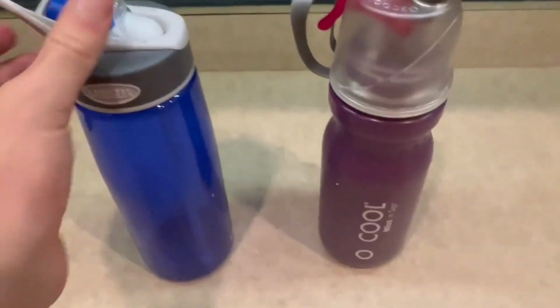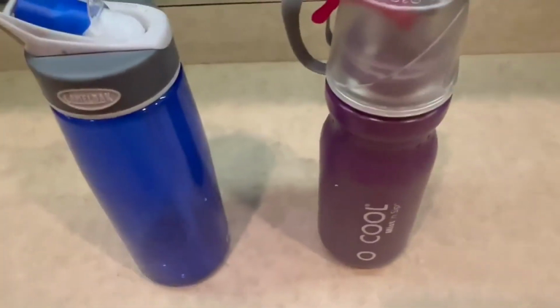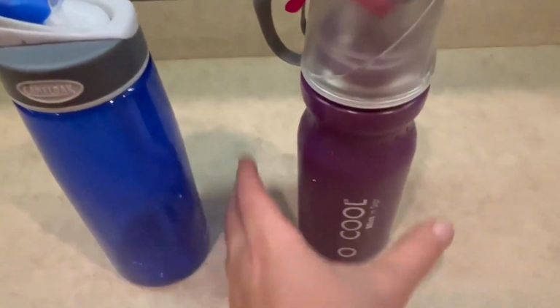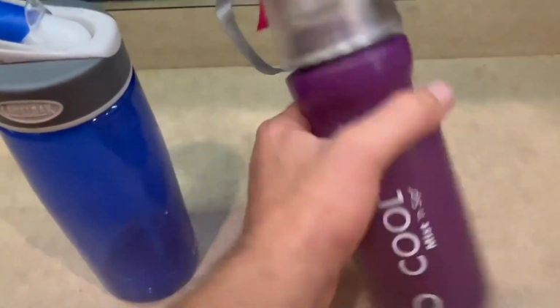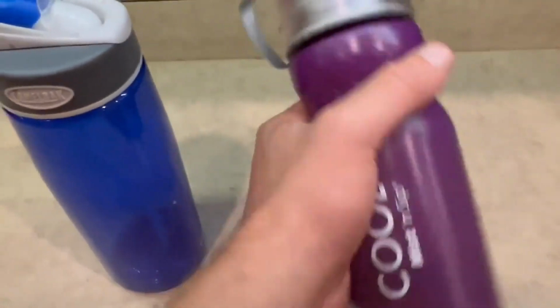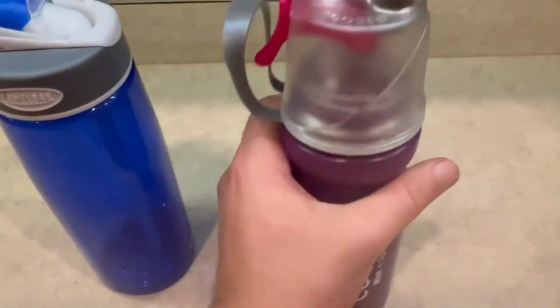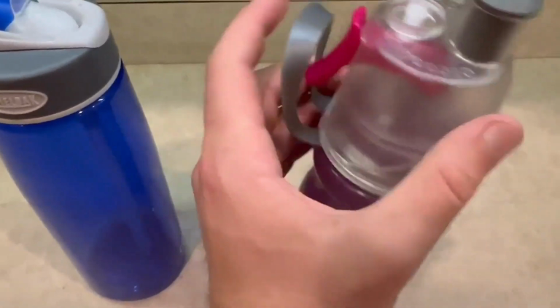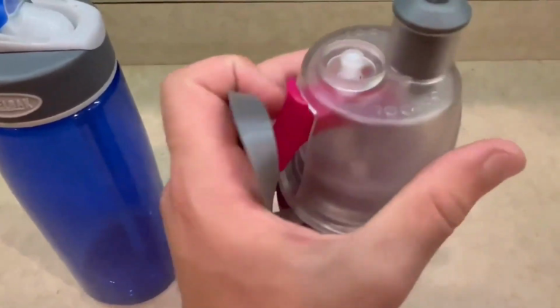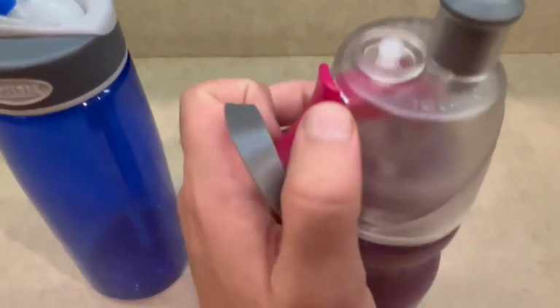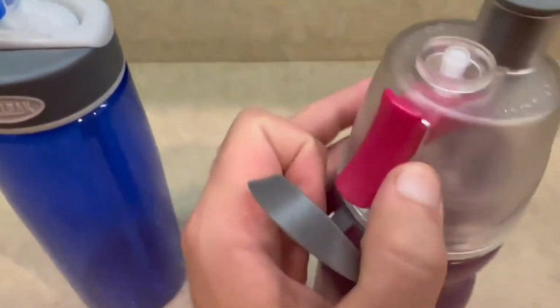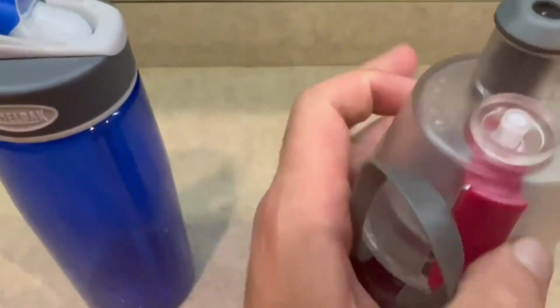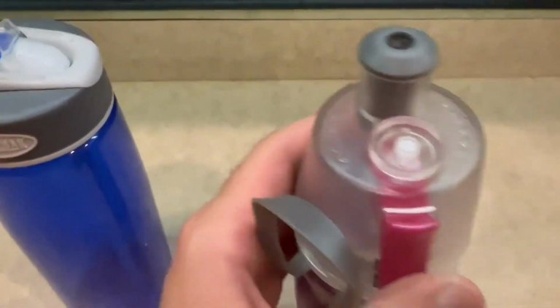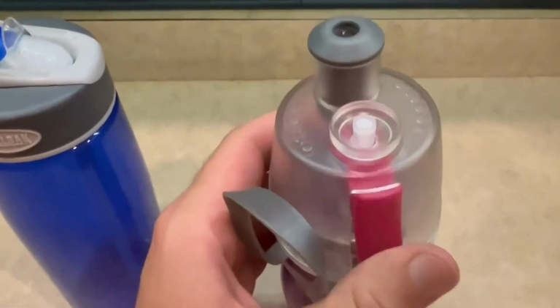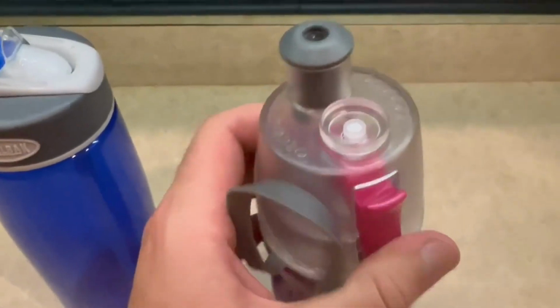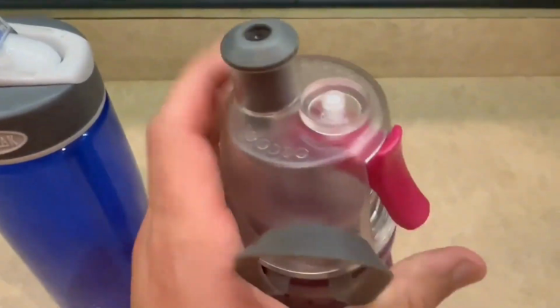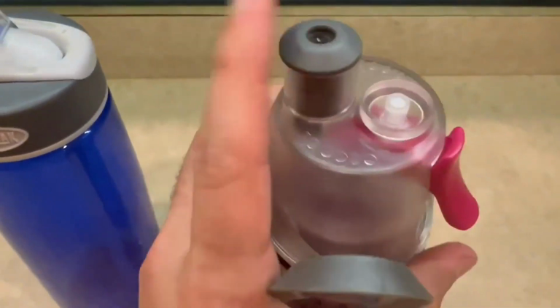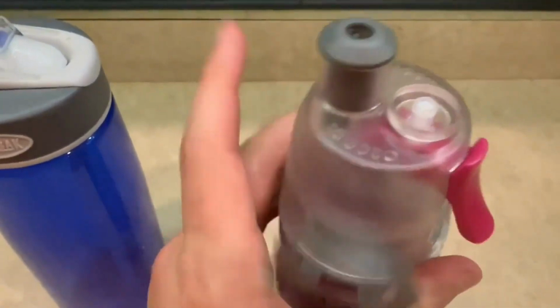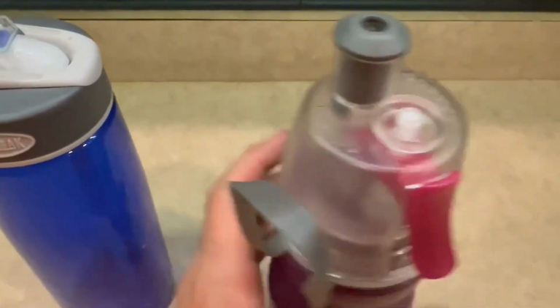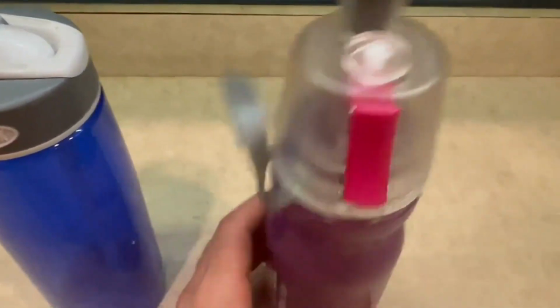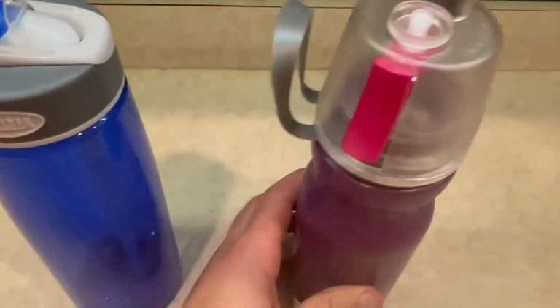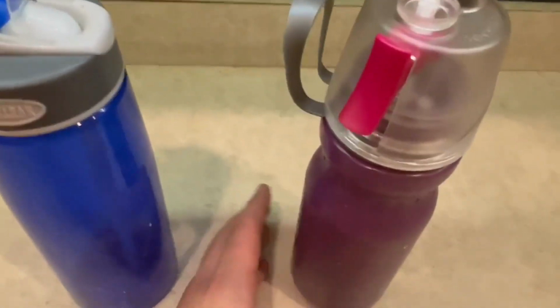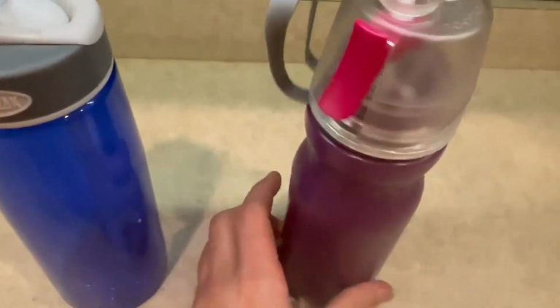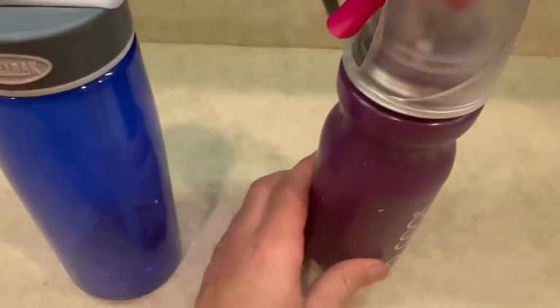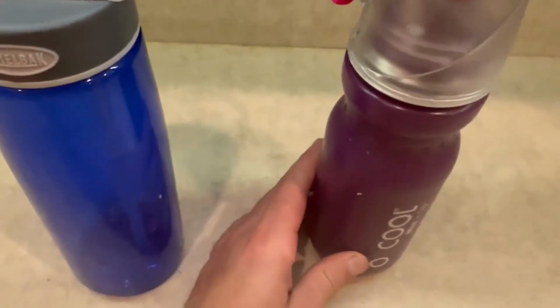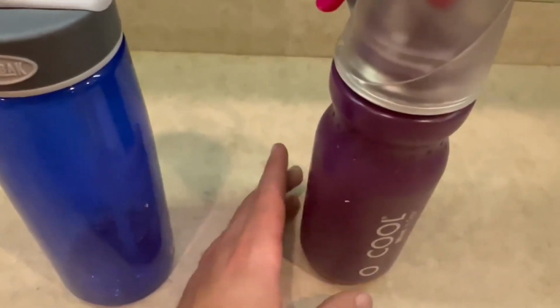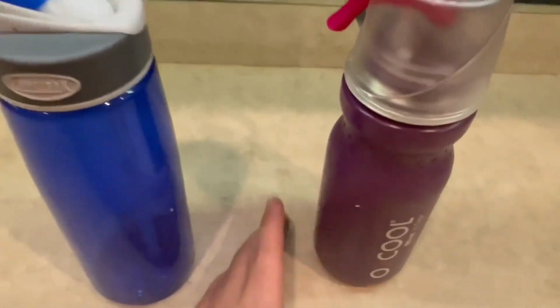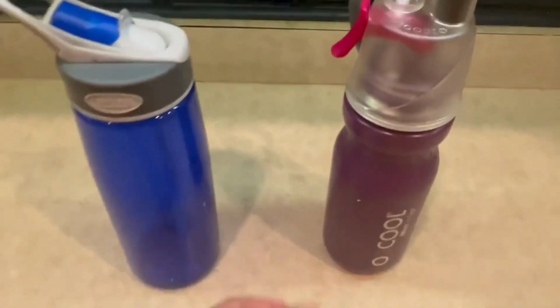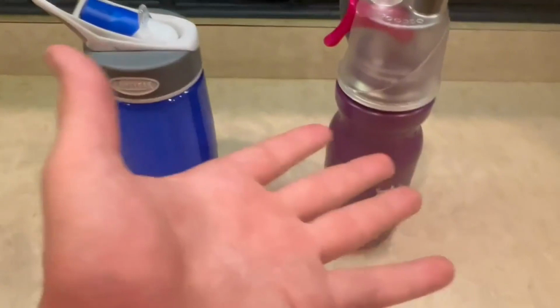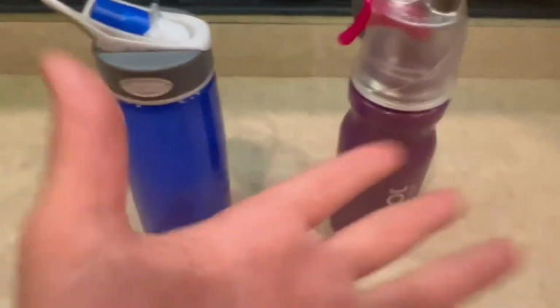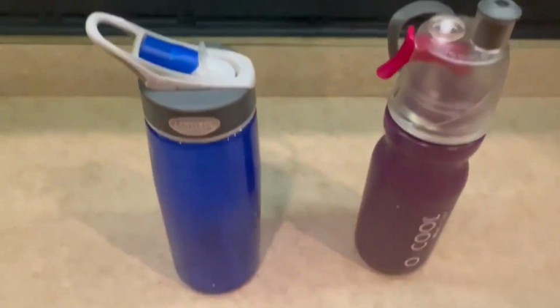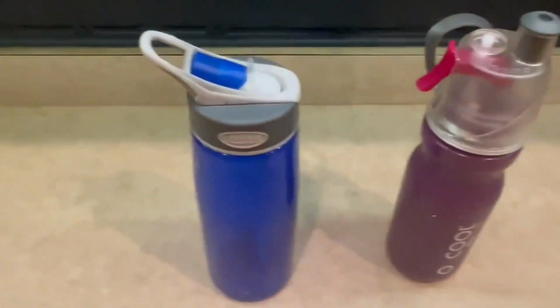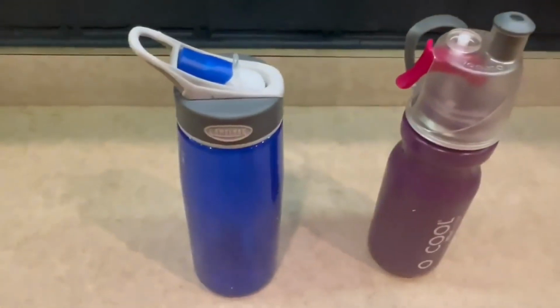For the O2 Cool, I just love how there's so many features. It does have a mist feature right here at the top of the water bottle. So these two are really two cool water bottles, which I really love.